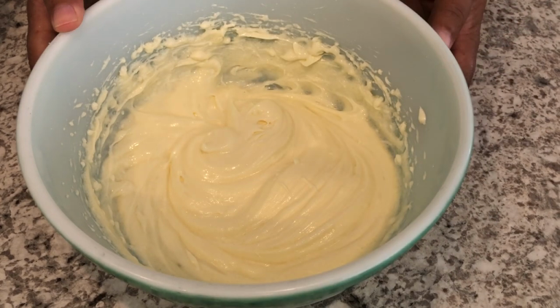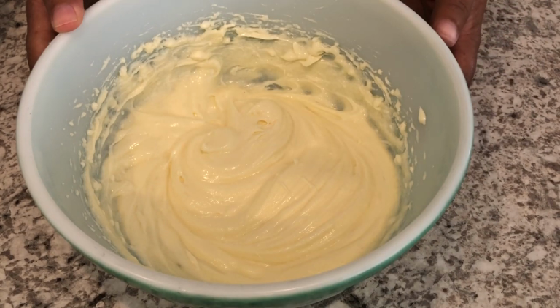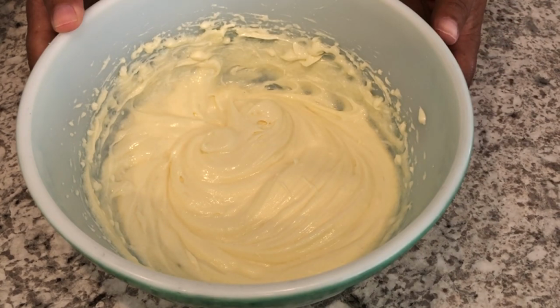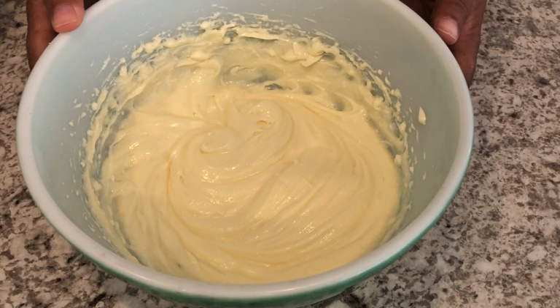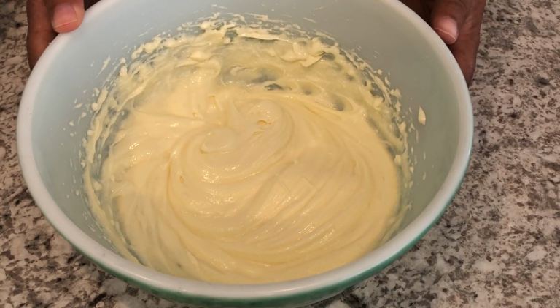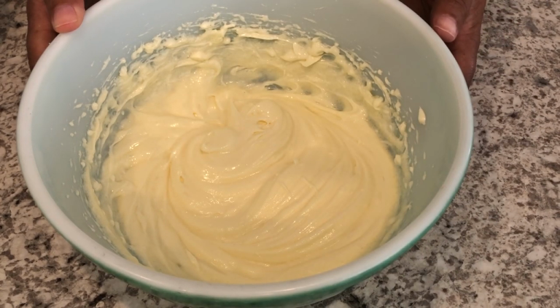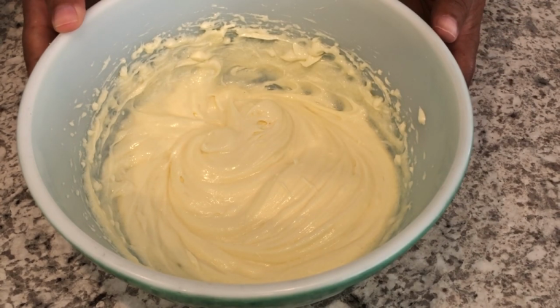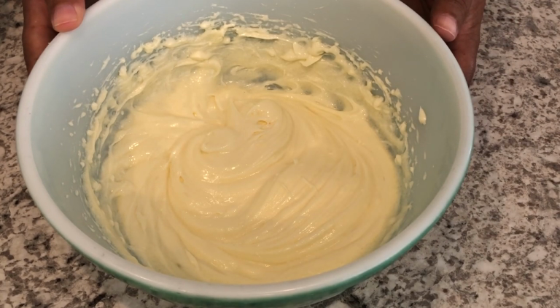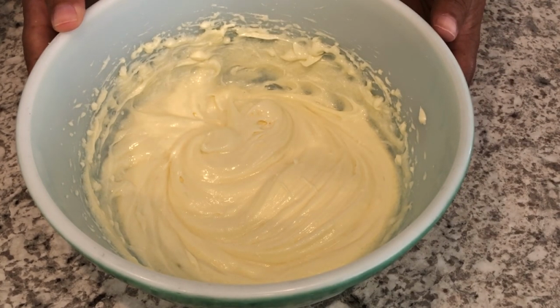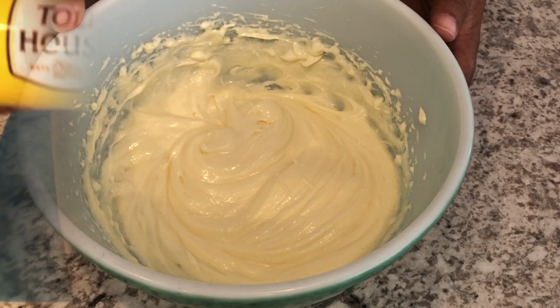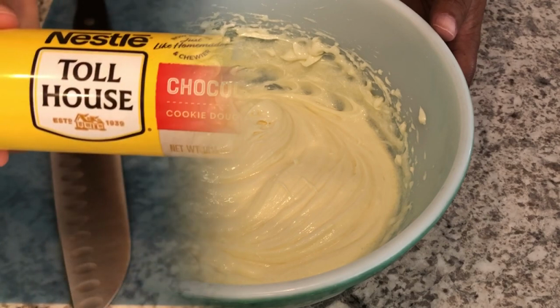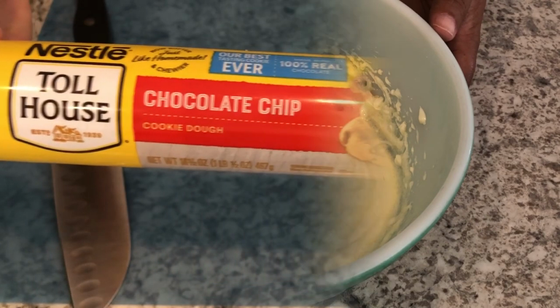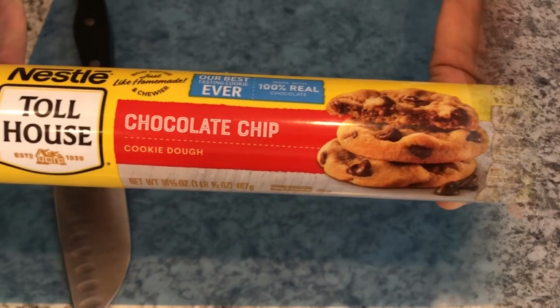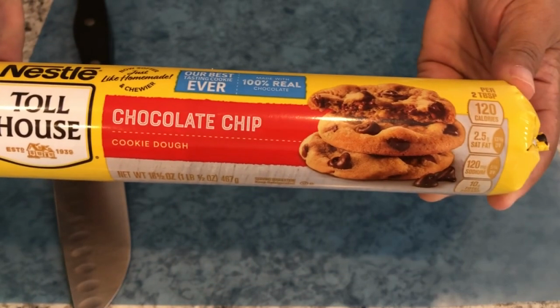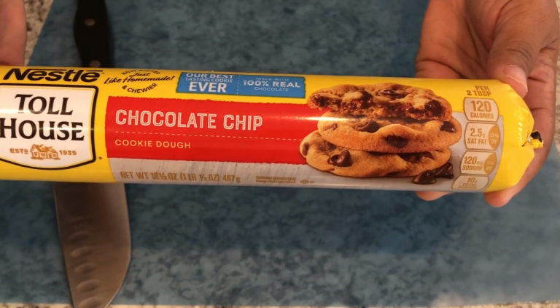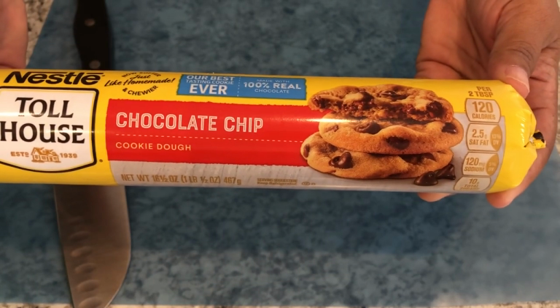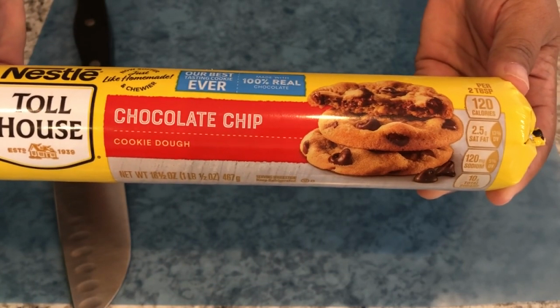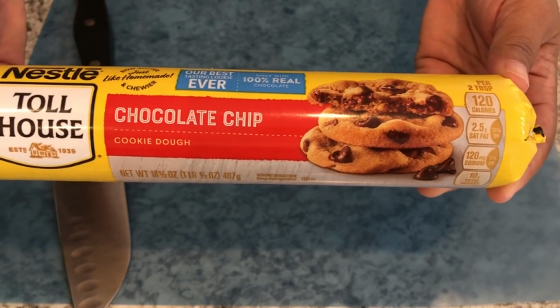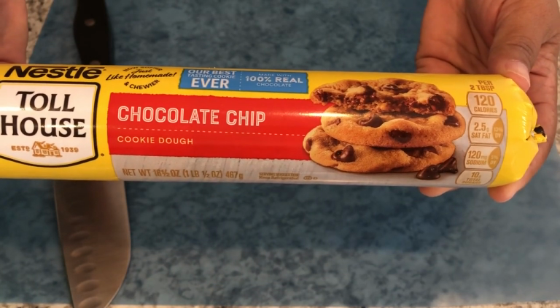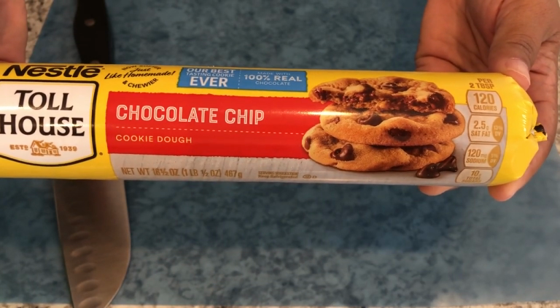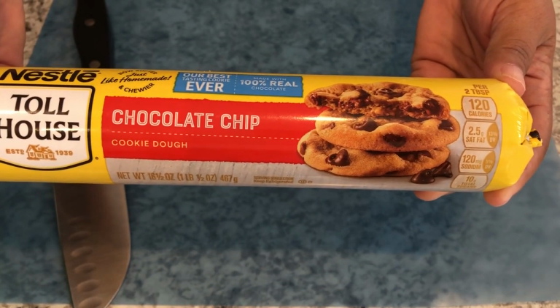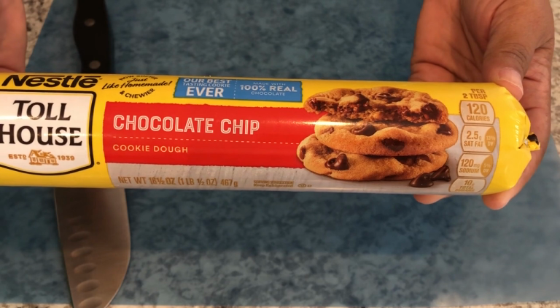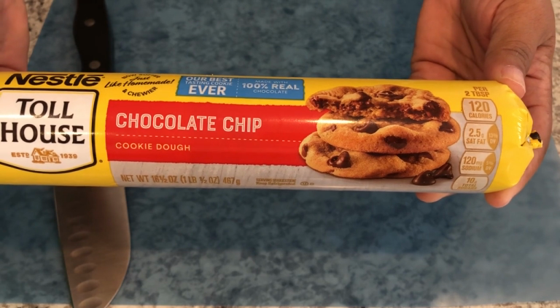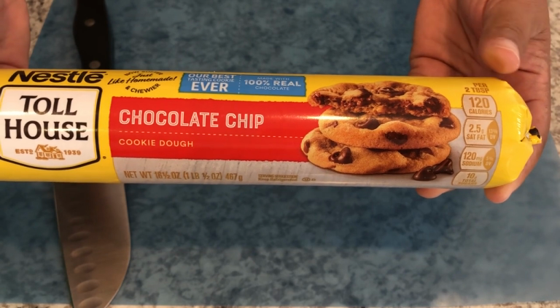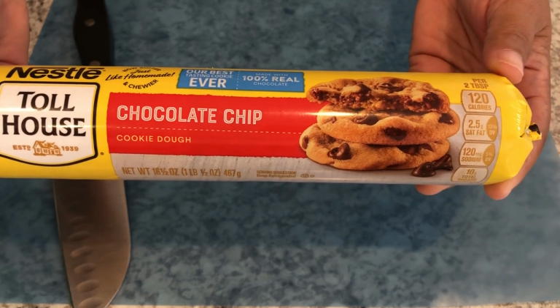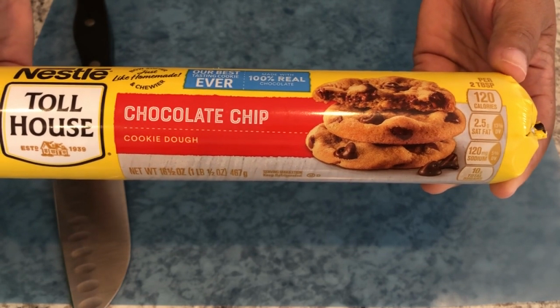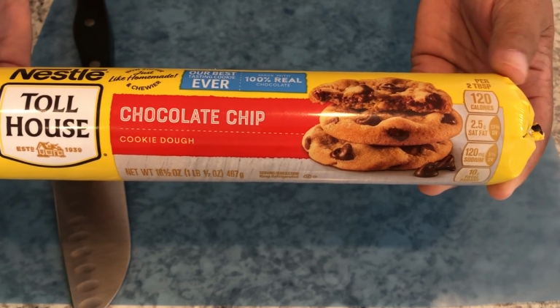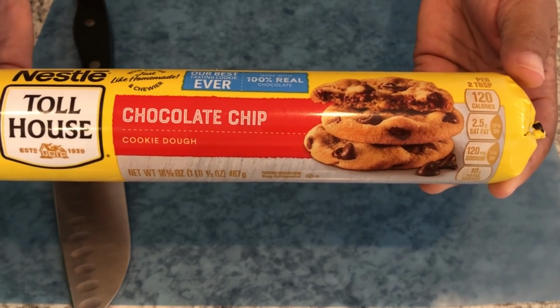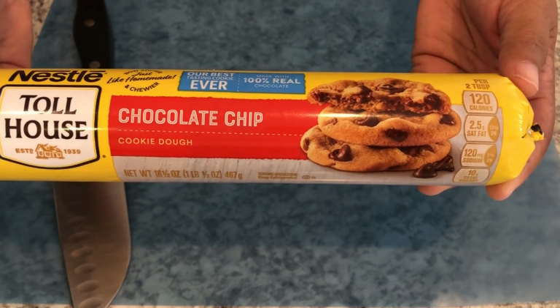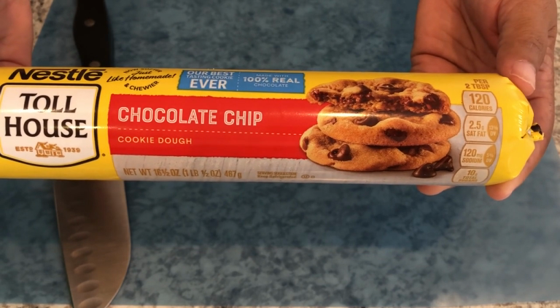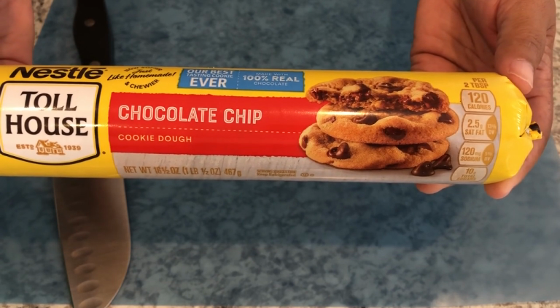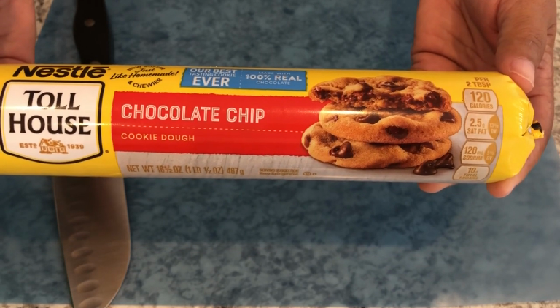Now I'm going to set this to the side while I work on the cookie crust. I have 16 and a half ounces of chocolate chip cookie dough. I'm going to open the tube and then cut the cookie dough into slices.